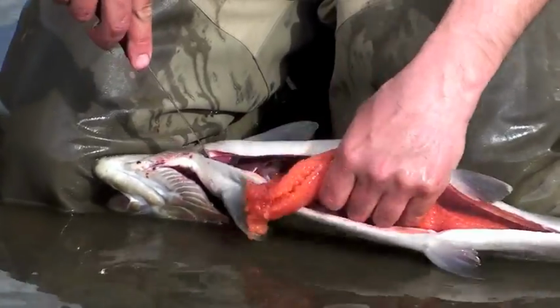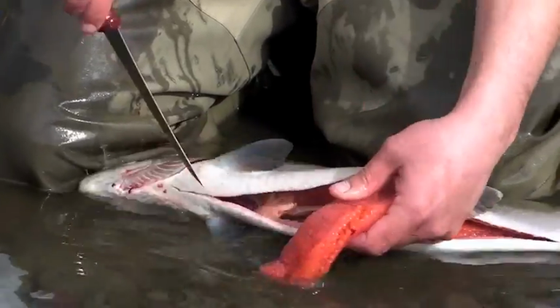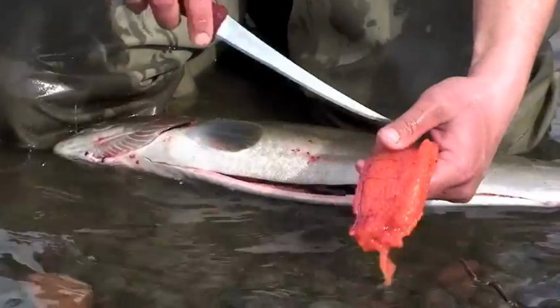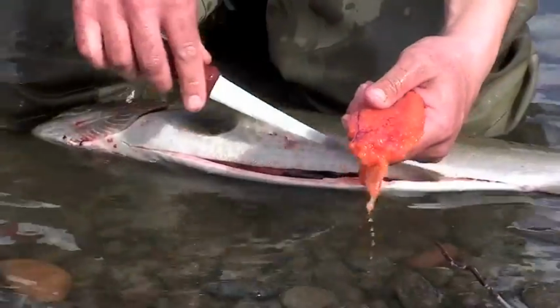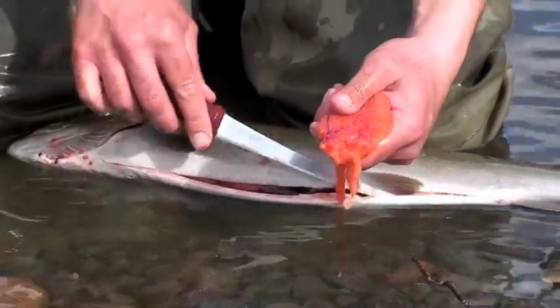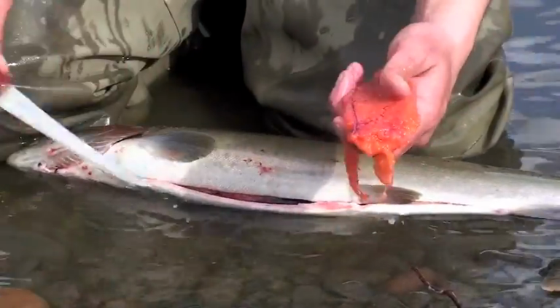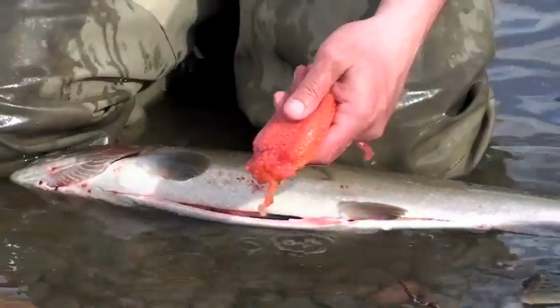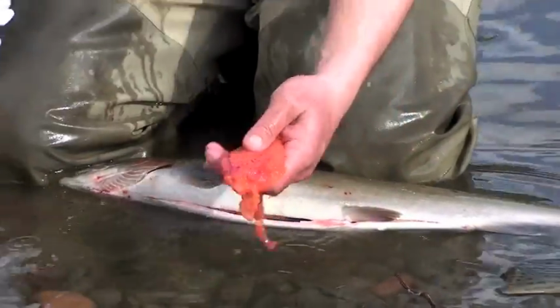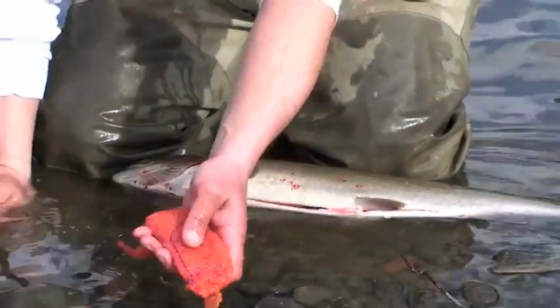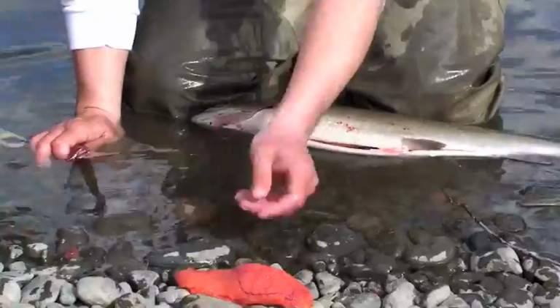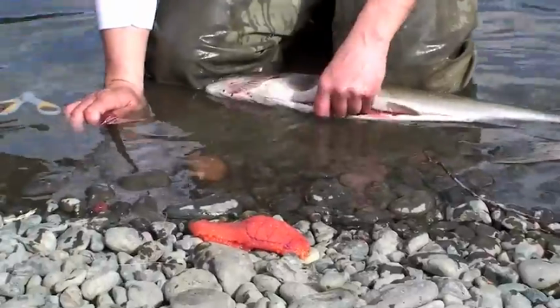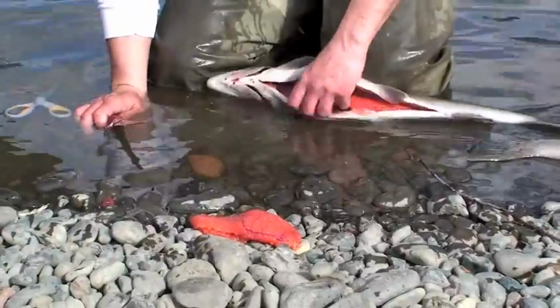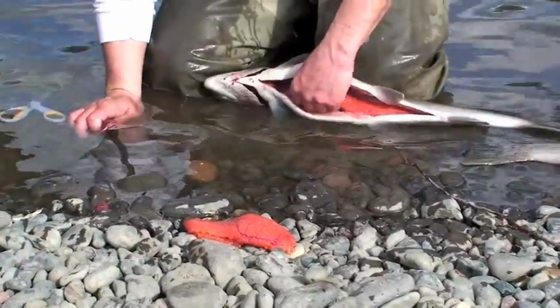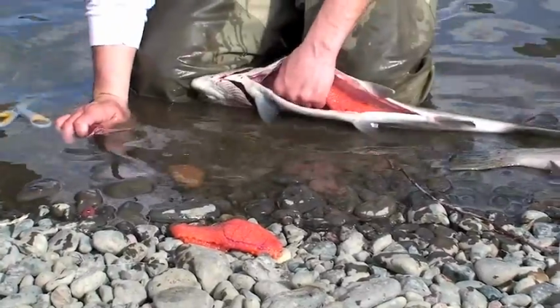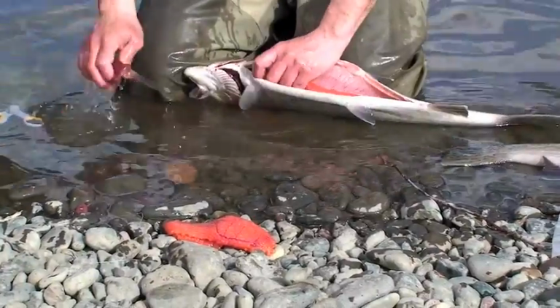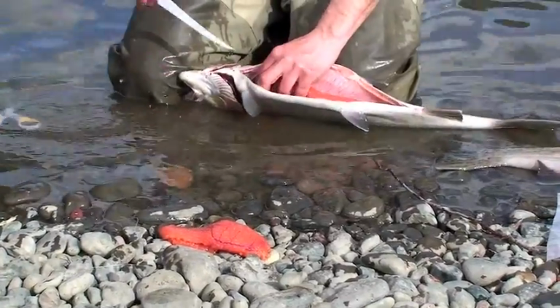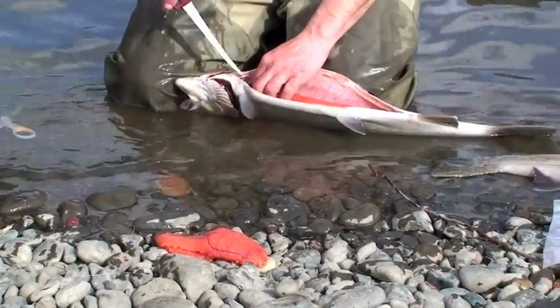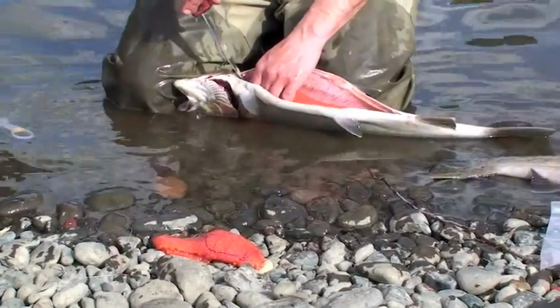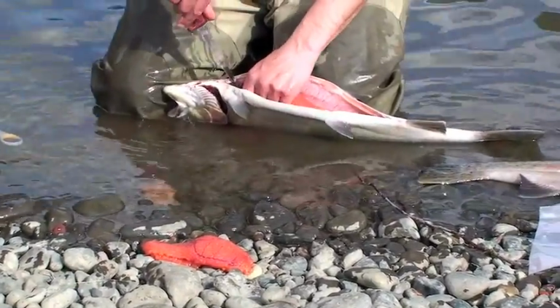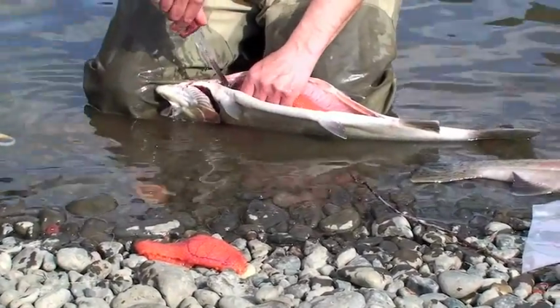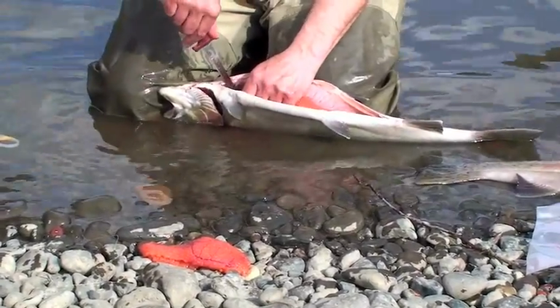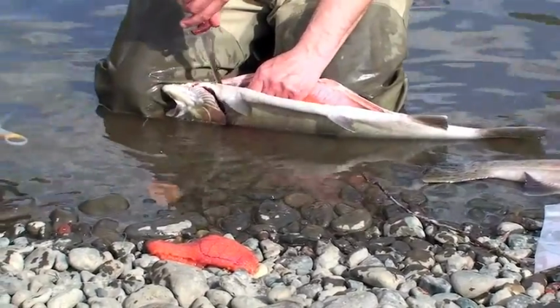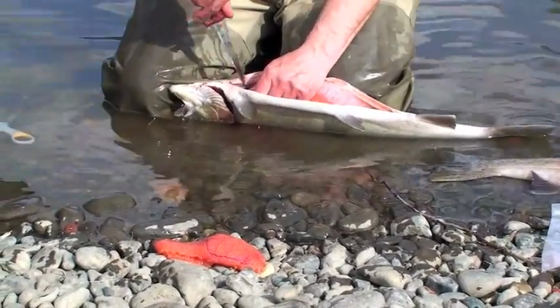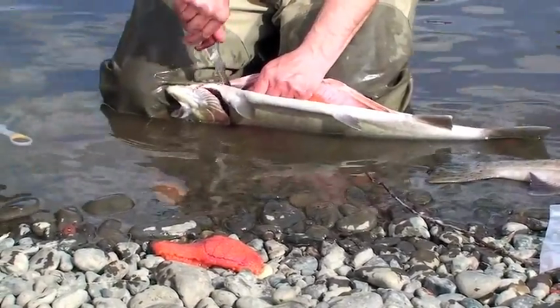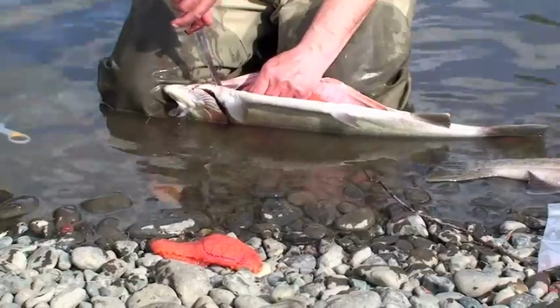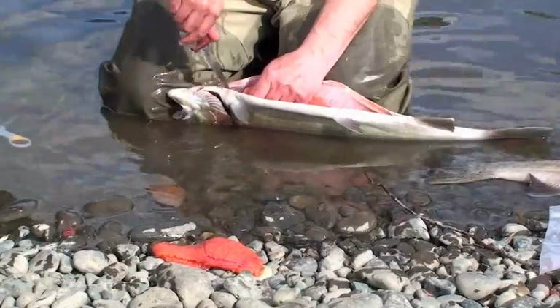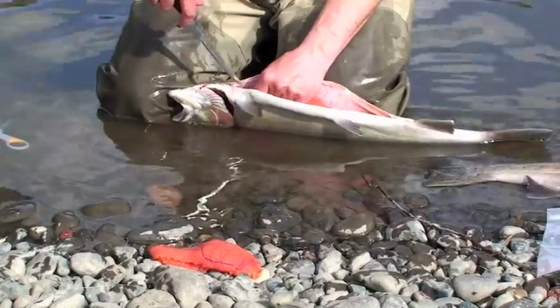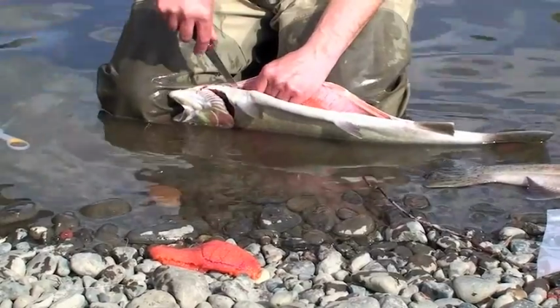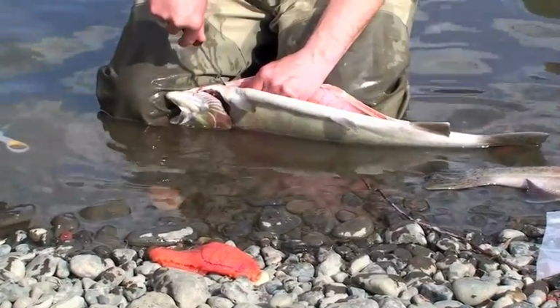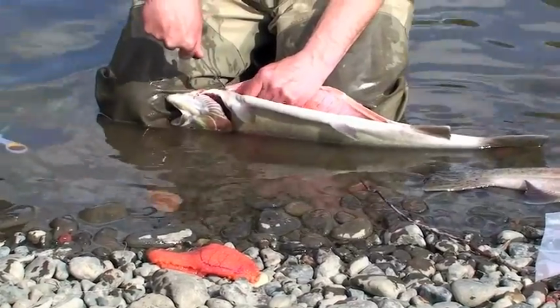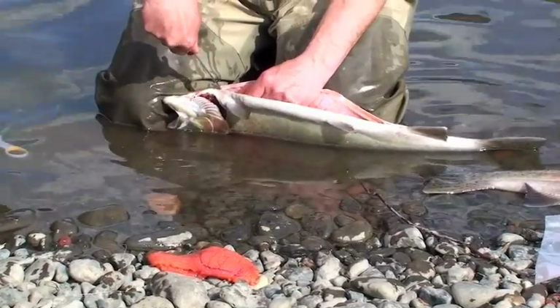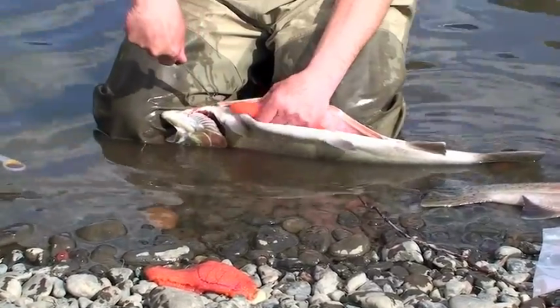Then you're going to come in right up top here and just cut the eggs loose from the membrane. There's two skeins.